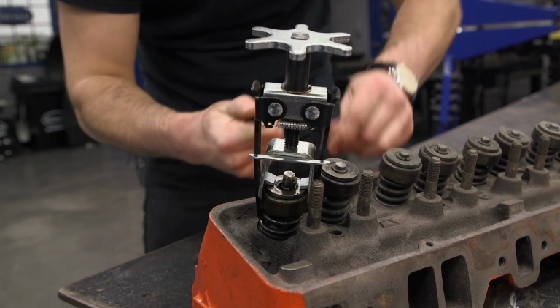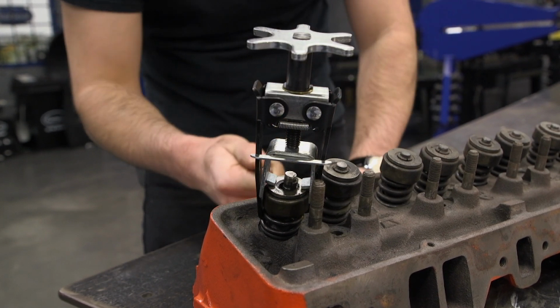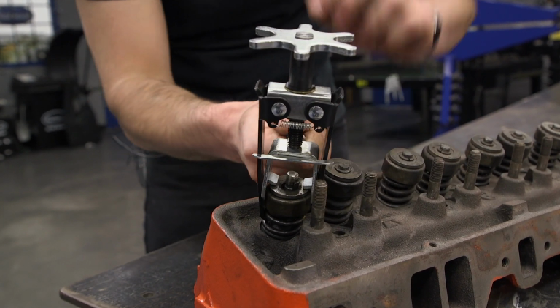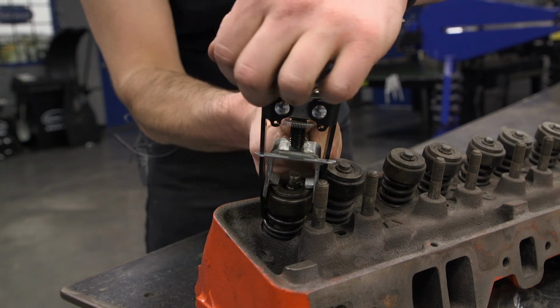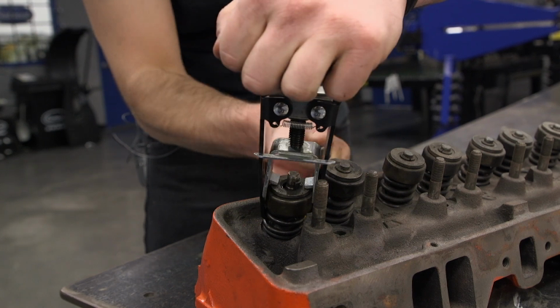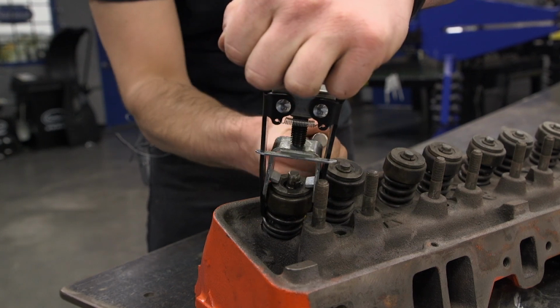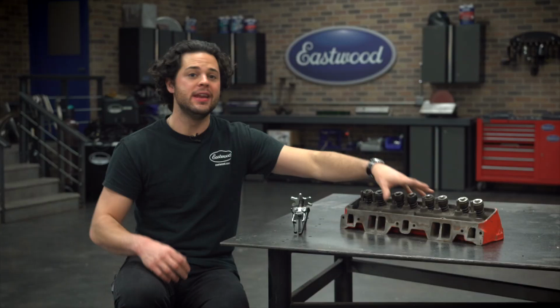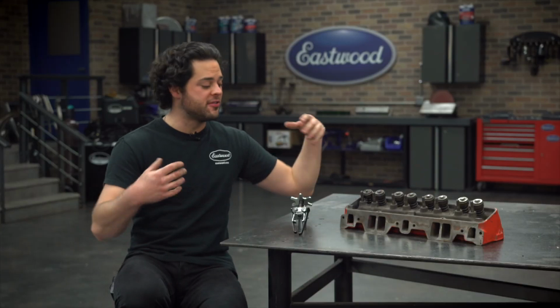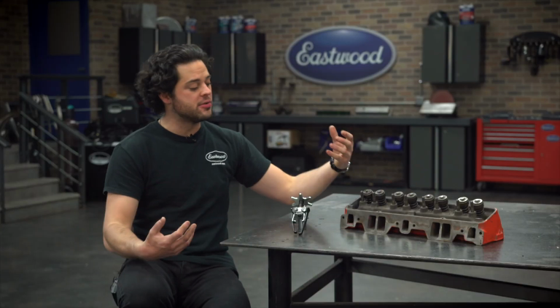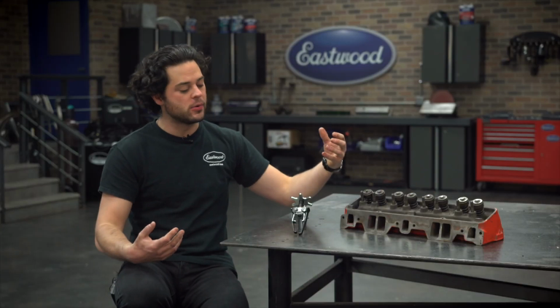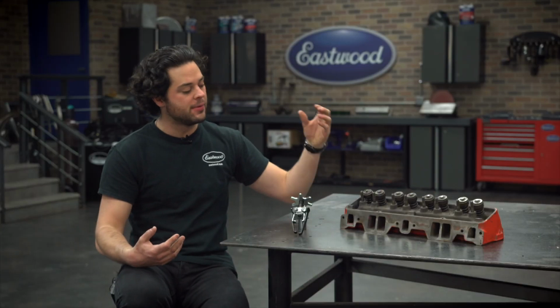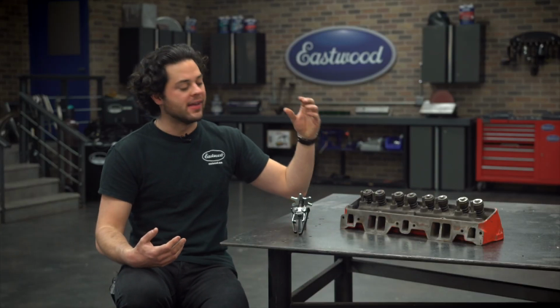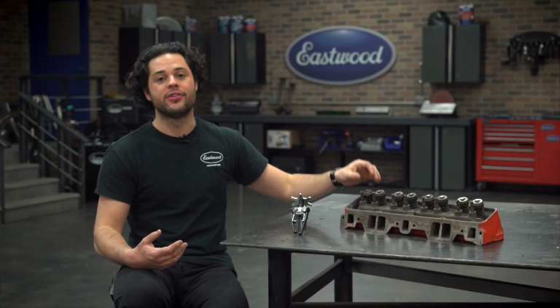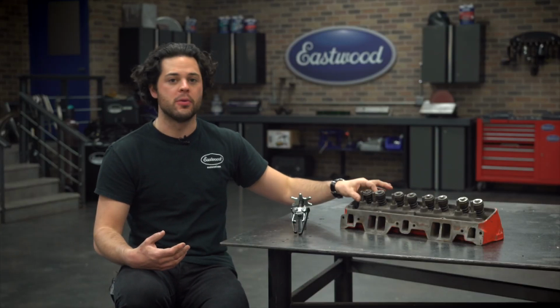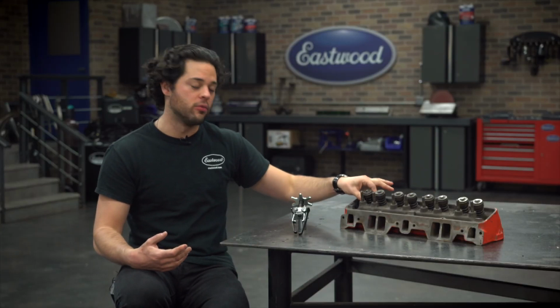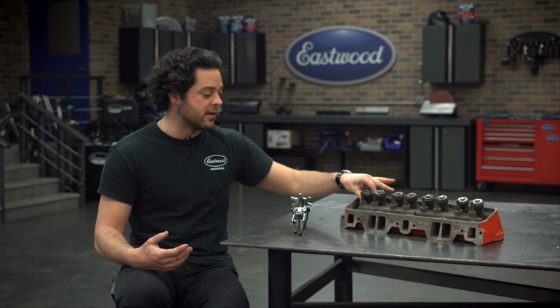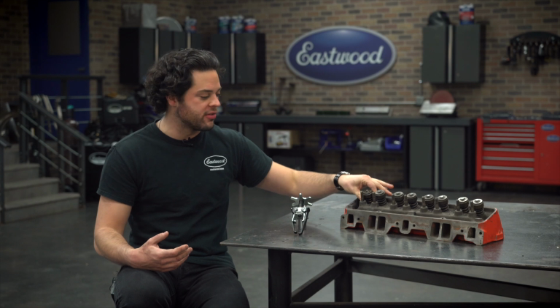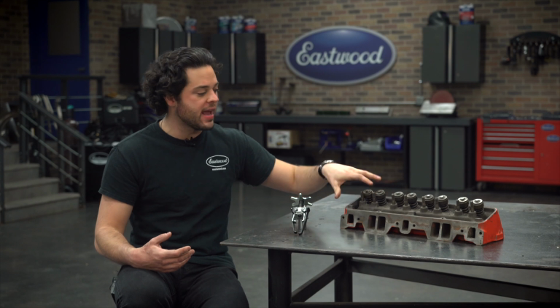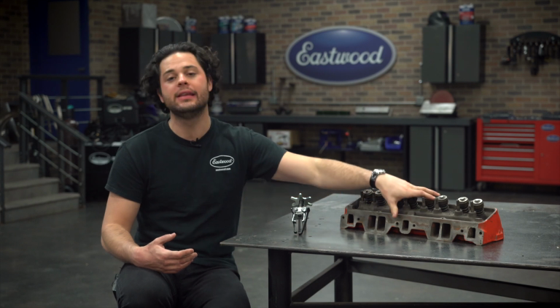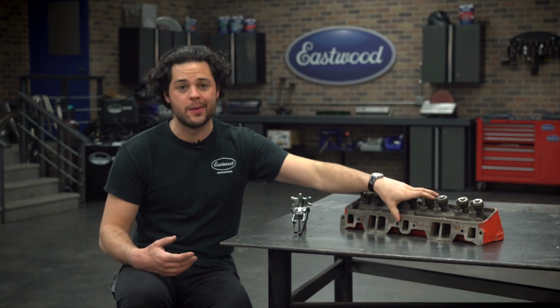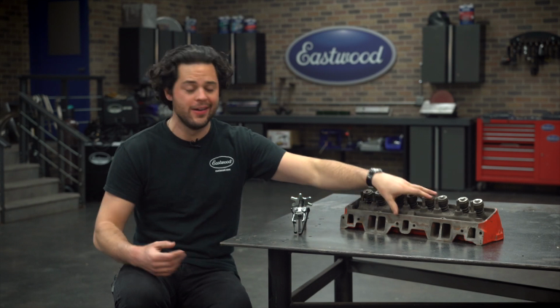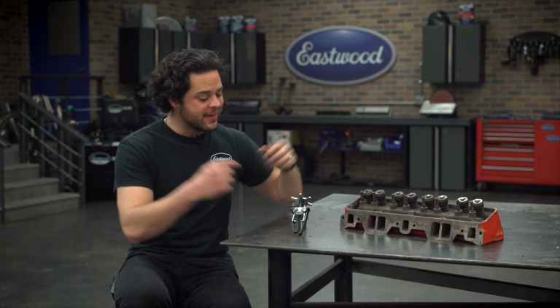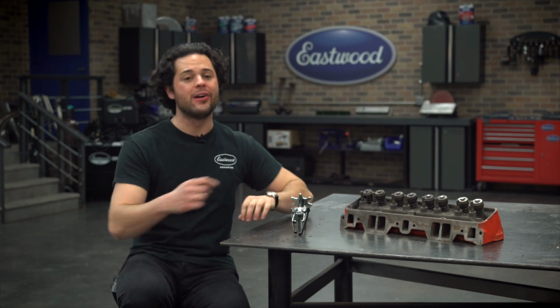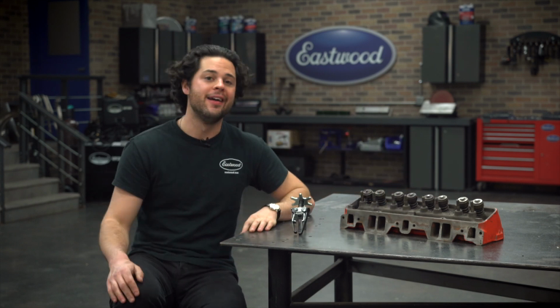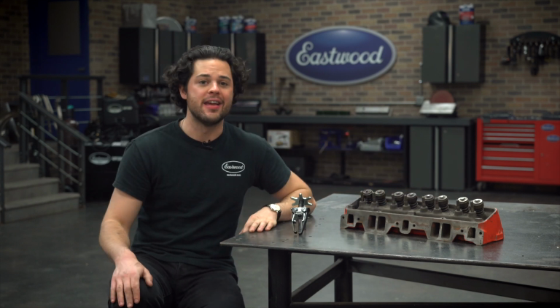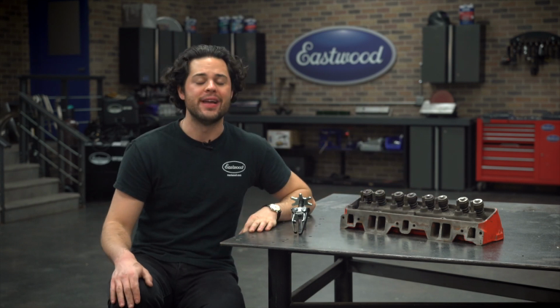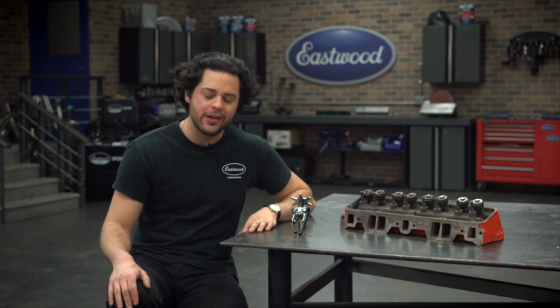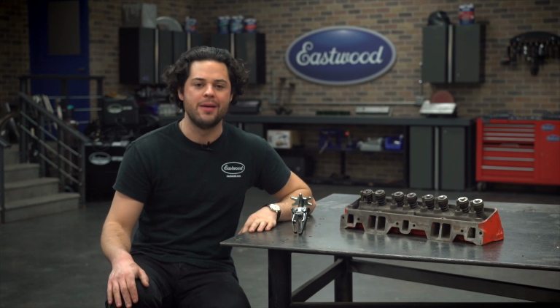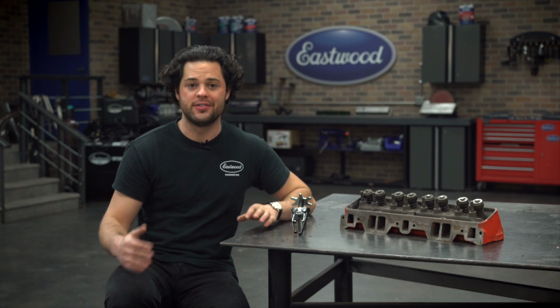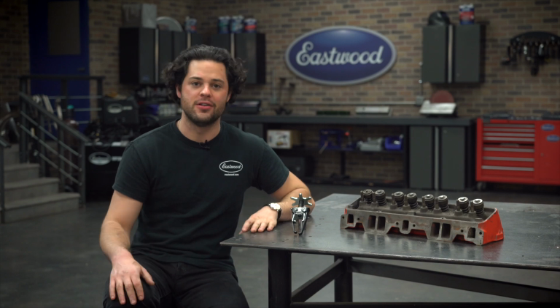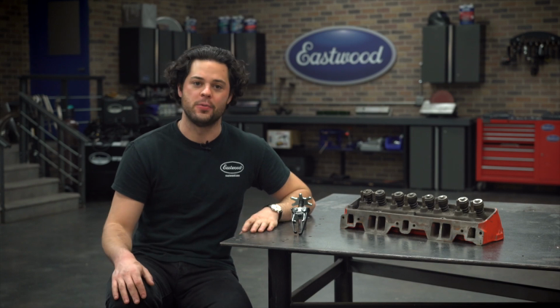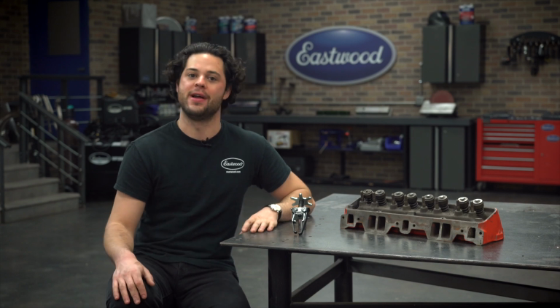So no removal of the head required, meaning that if you're just doing a simple job like valve seals or replacing a broken spring, anything up here, this little guy can save you a ton of time over a standard valve spring compressor.